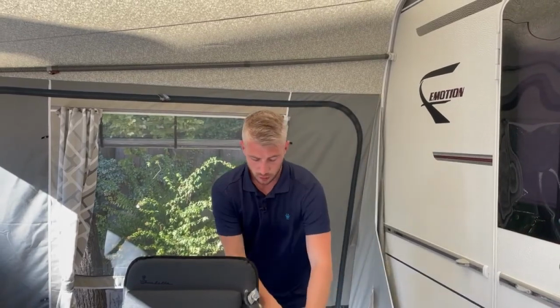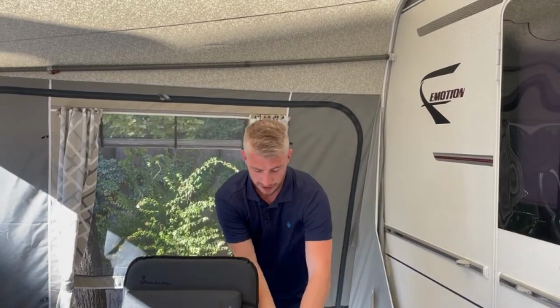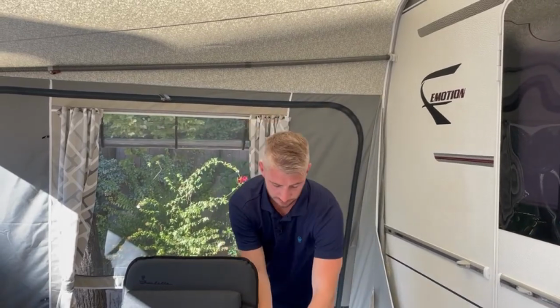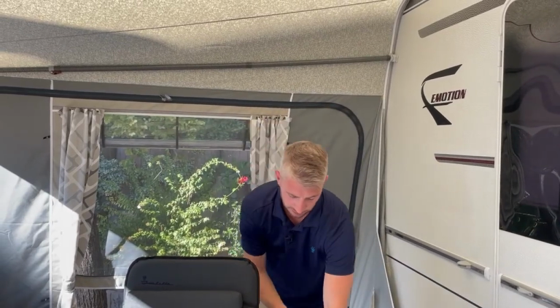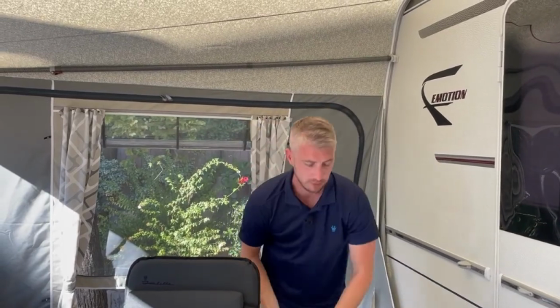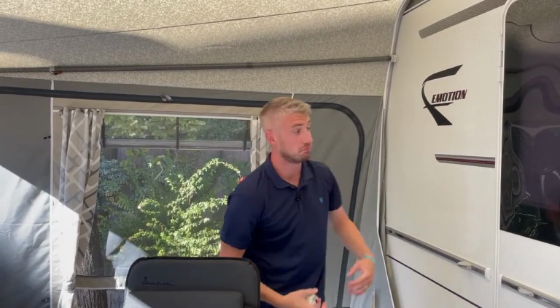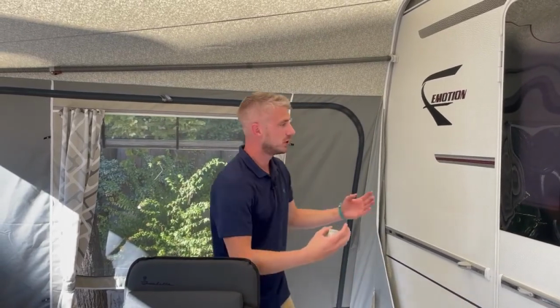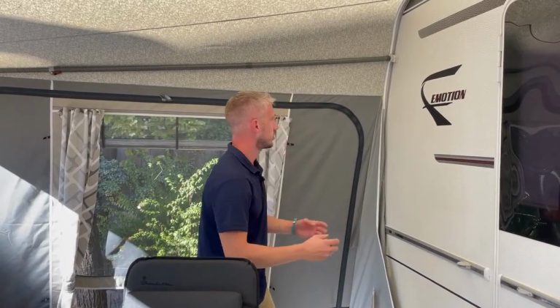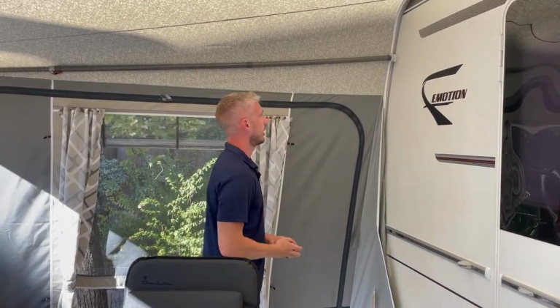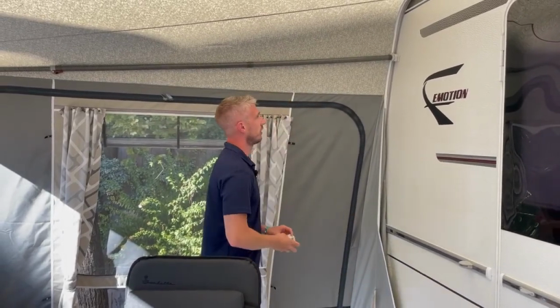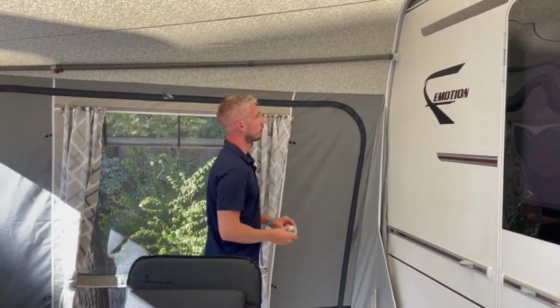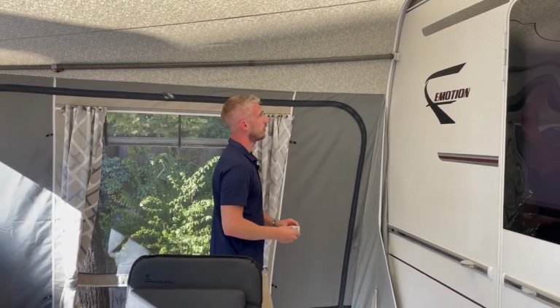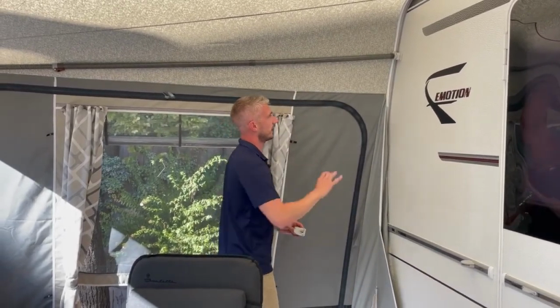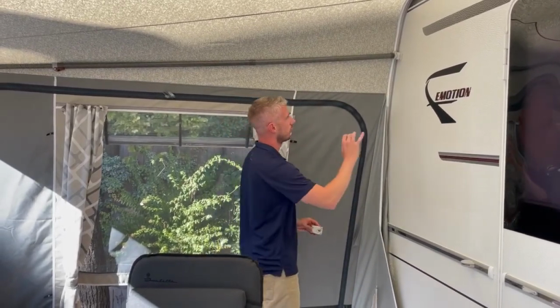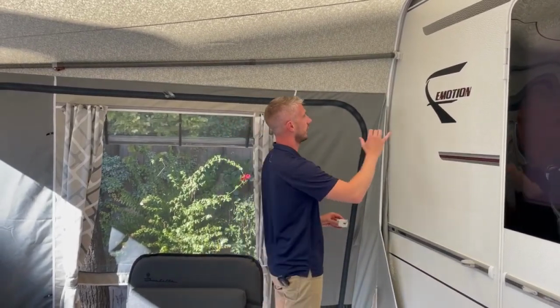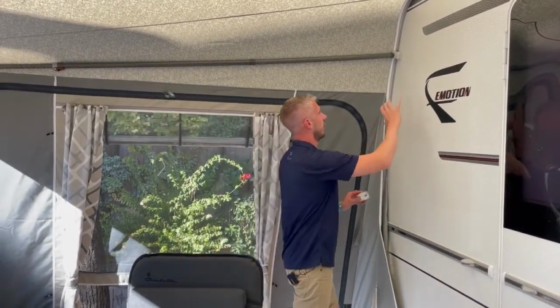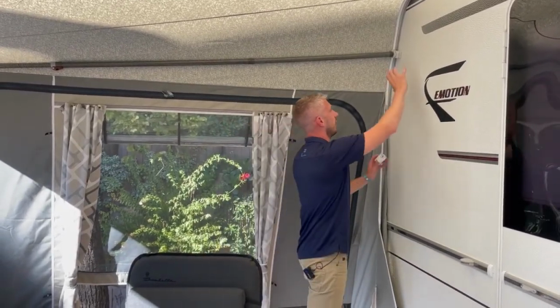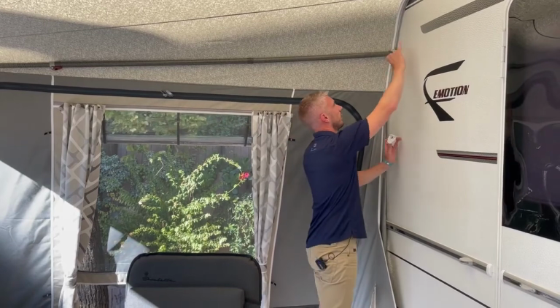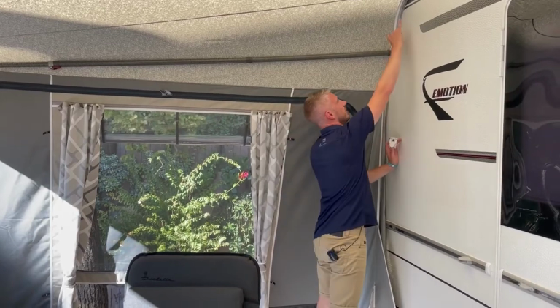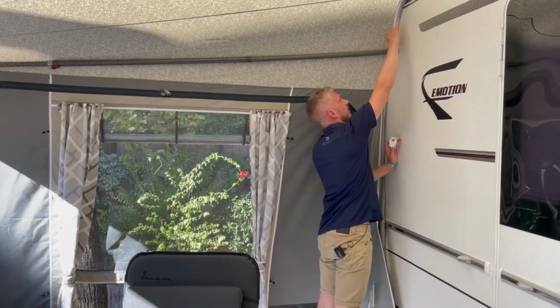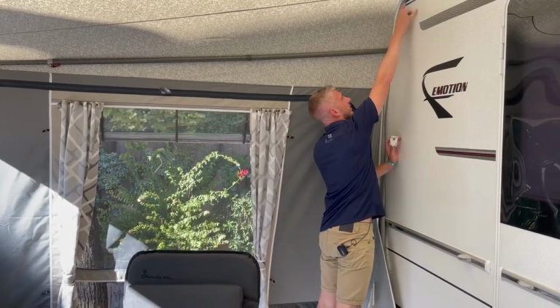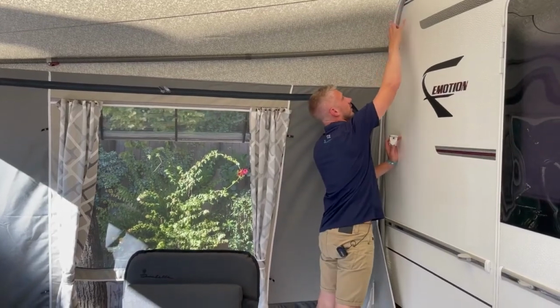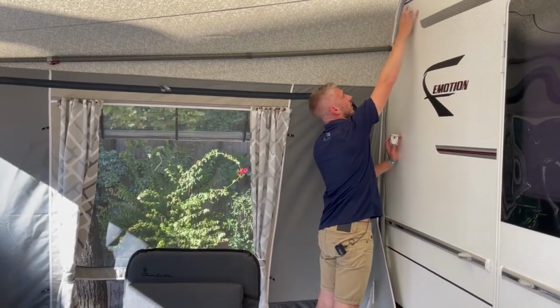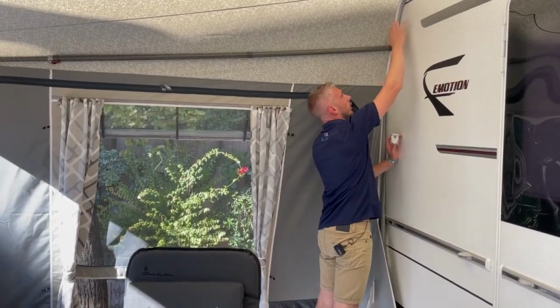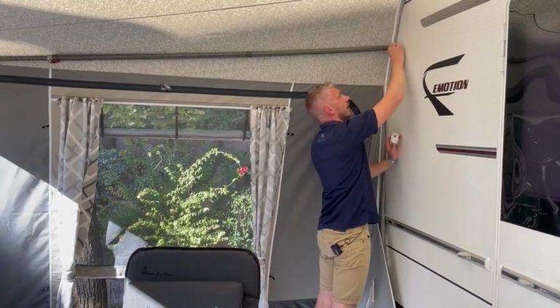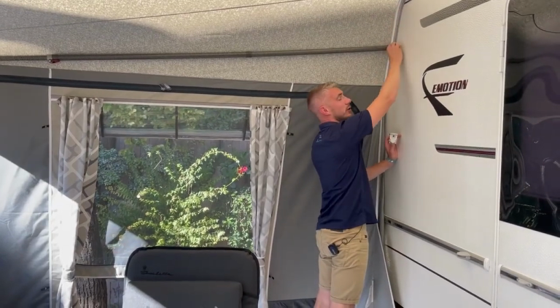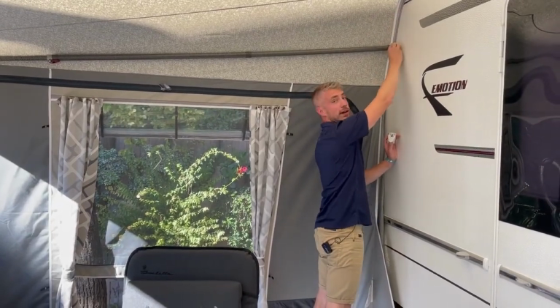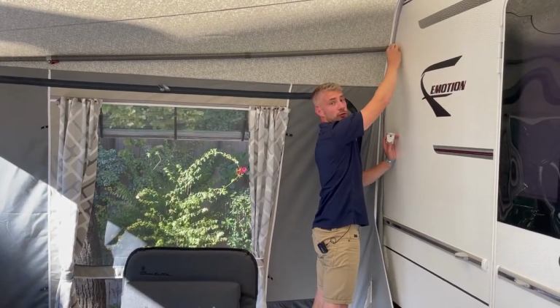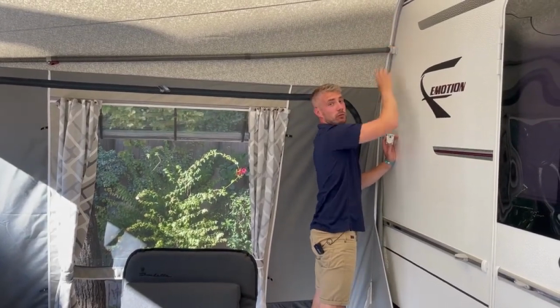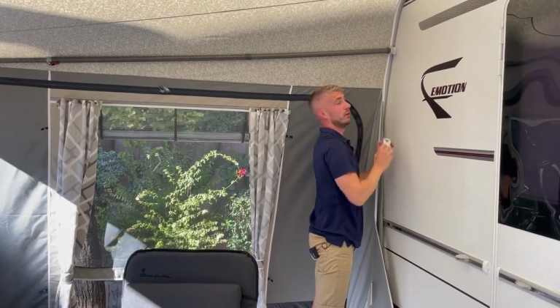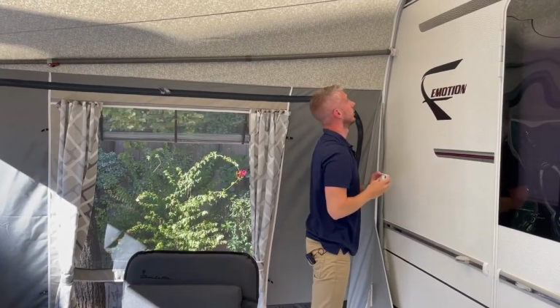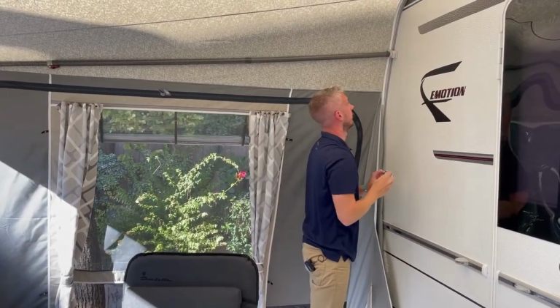Where they fit, as a general rule, is roughly around about 30 centimeters away from your main roof pole in the corner.